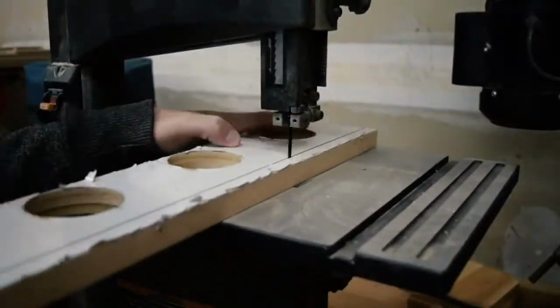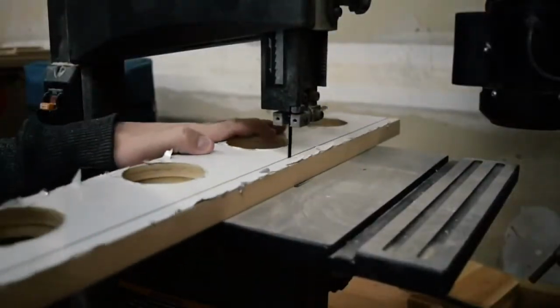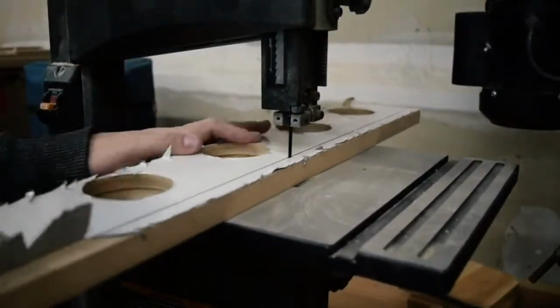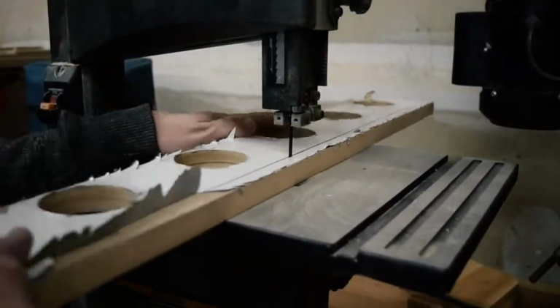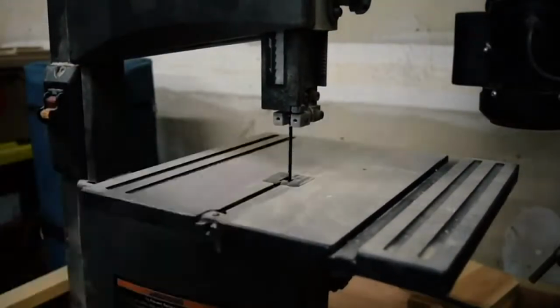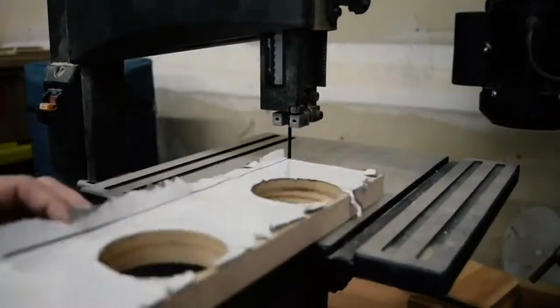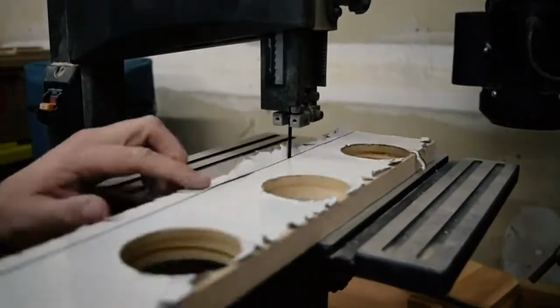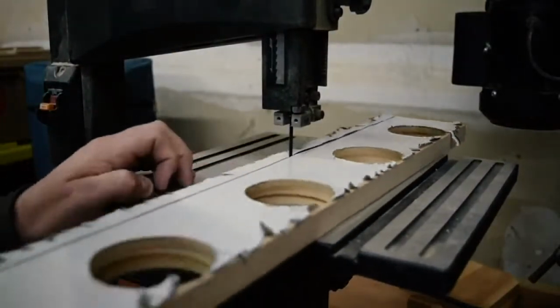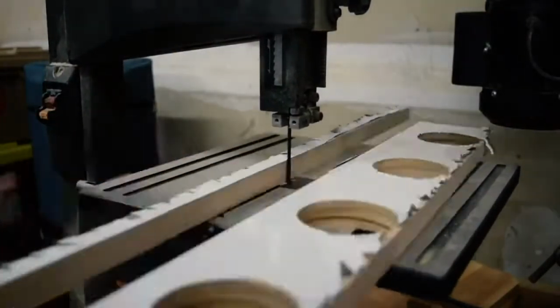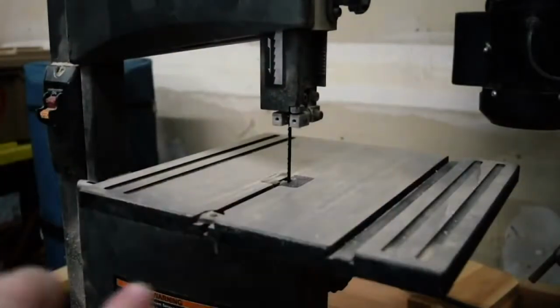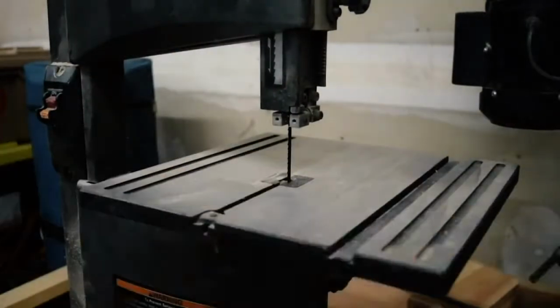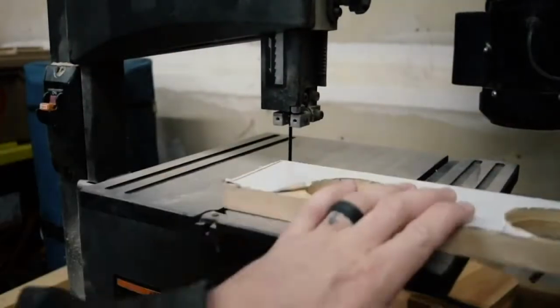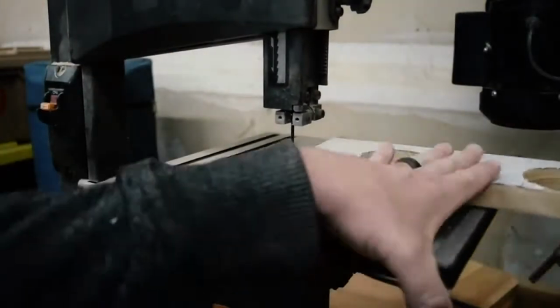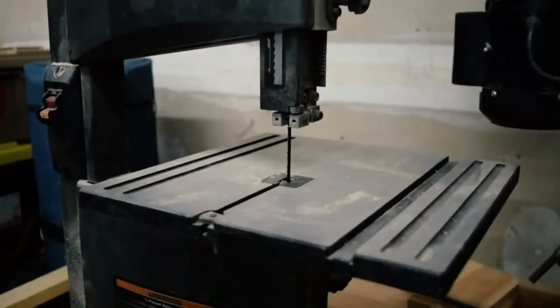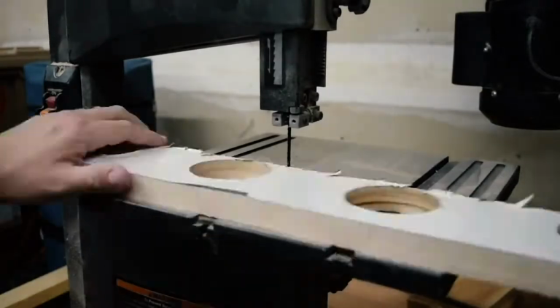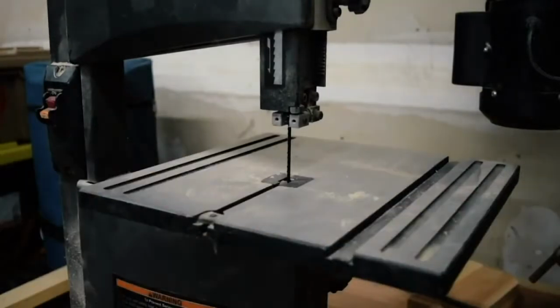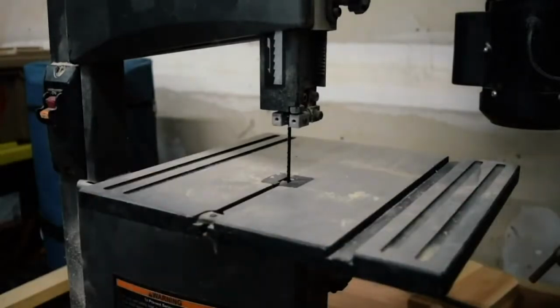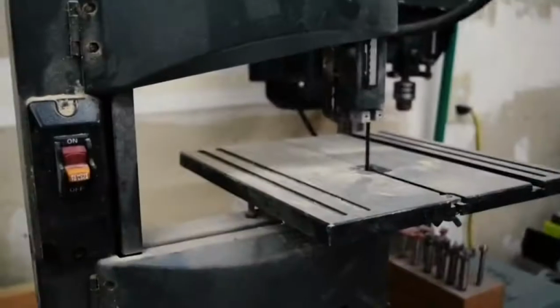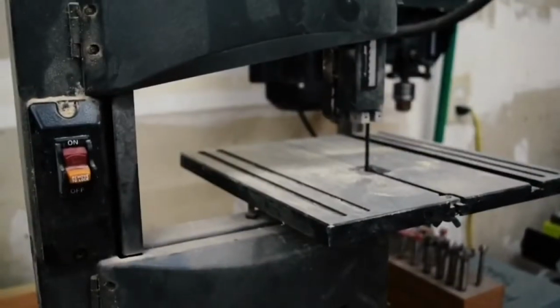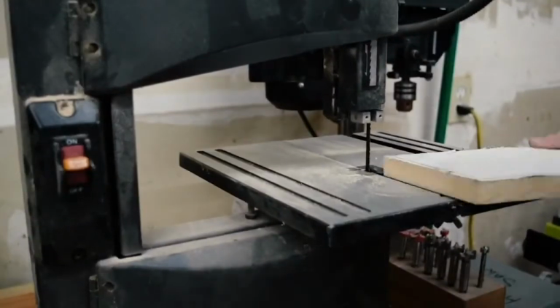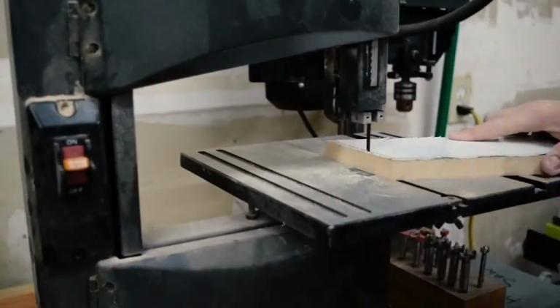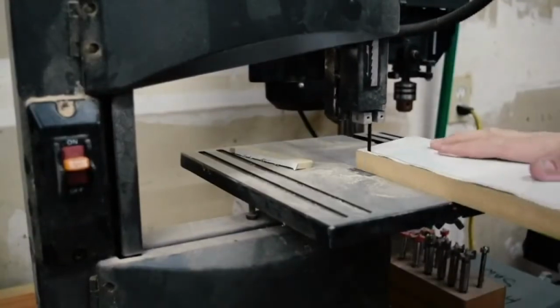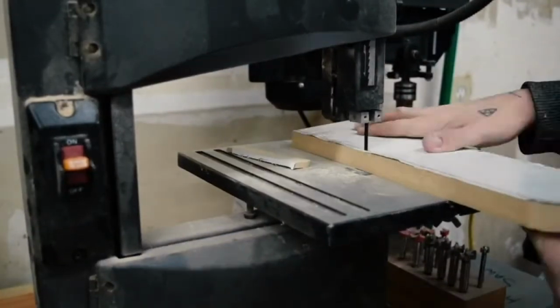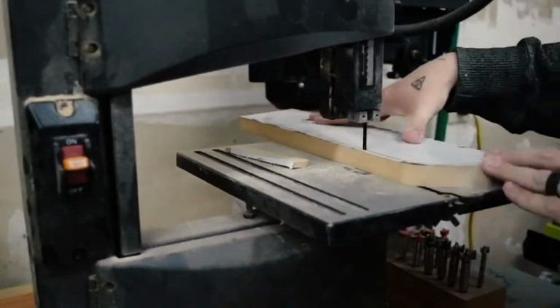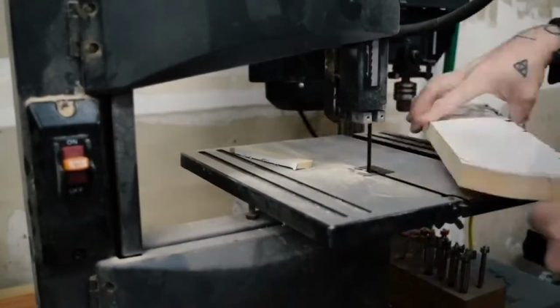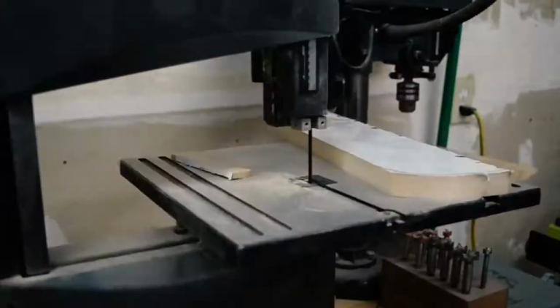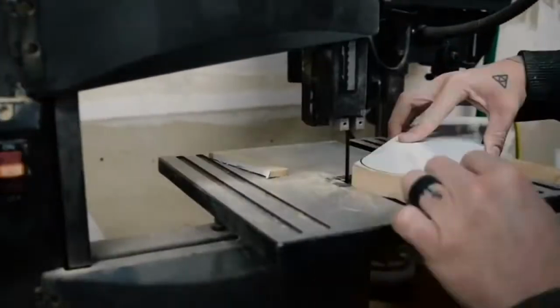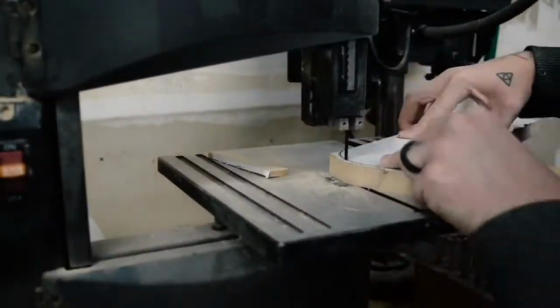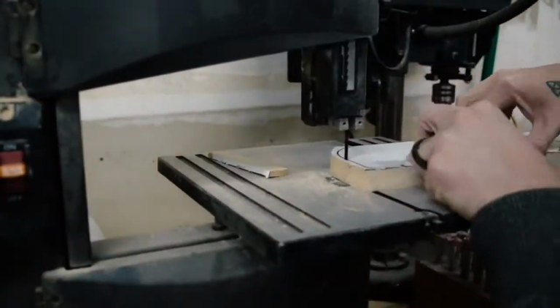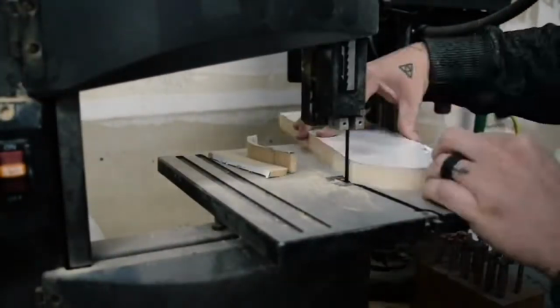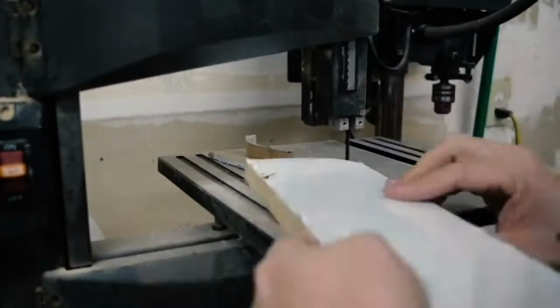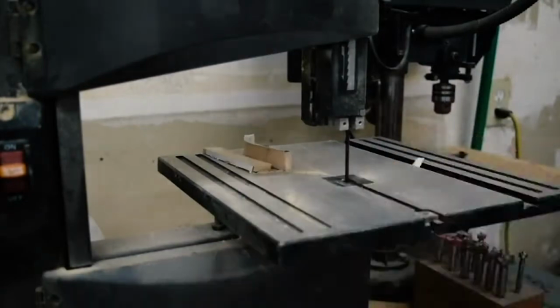I moved over to the band saw and cut everything down just outside the line. It doesn't have to be perfect because everything that needs to be symmetrical will be sanded down together.